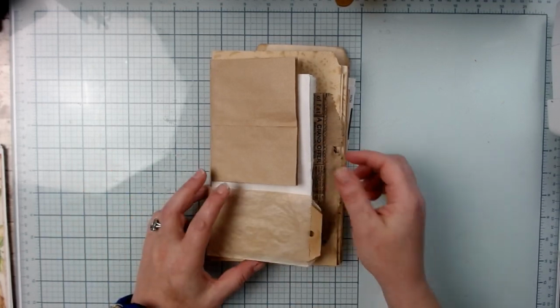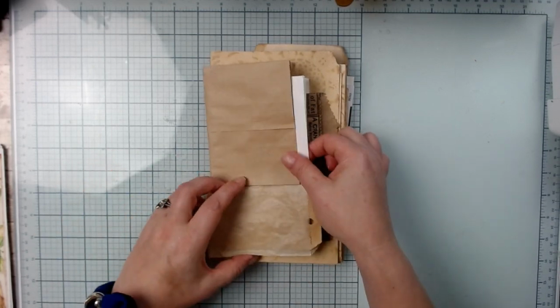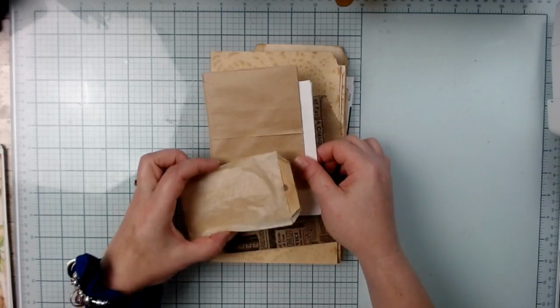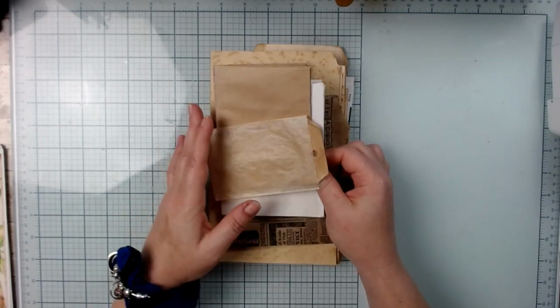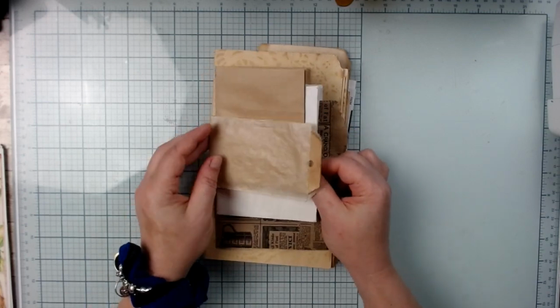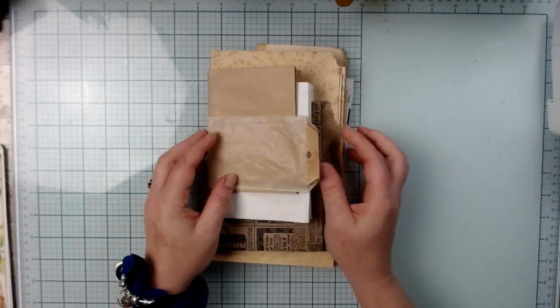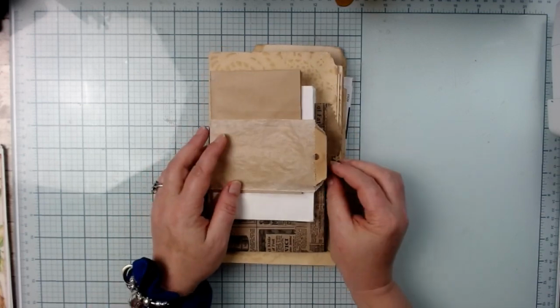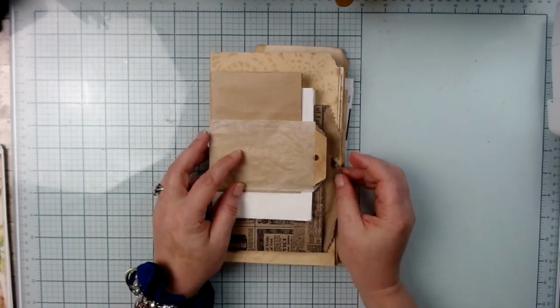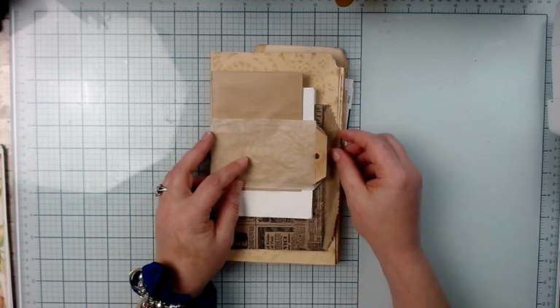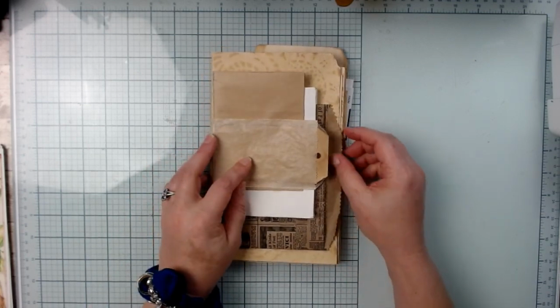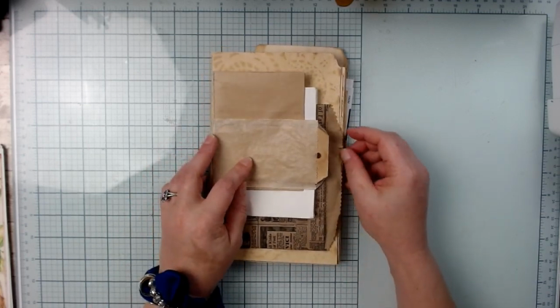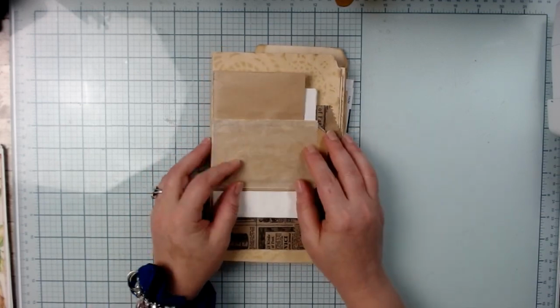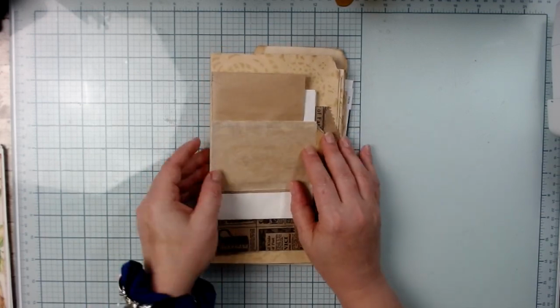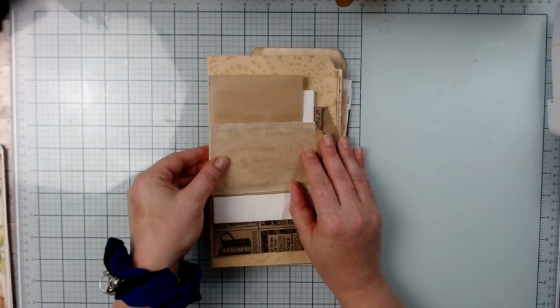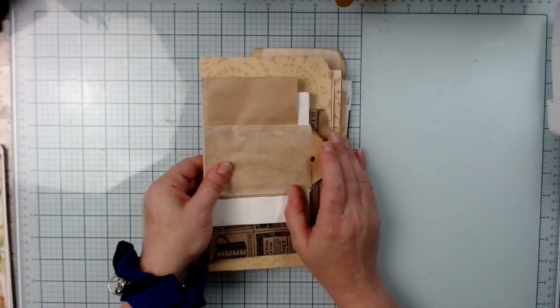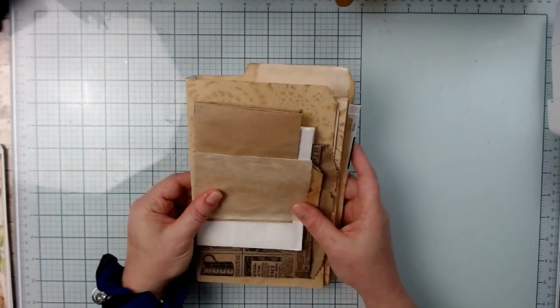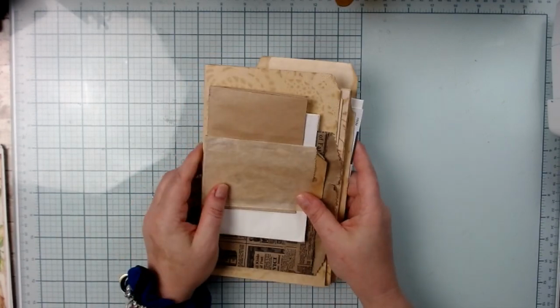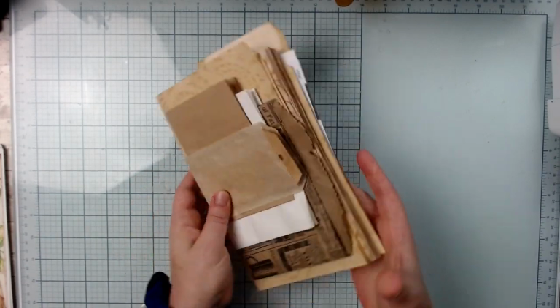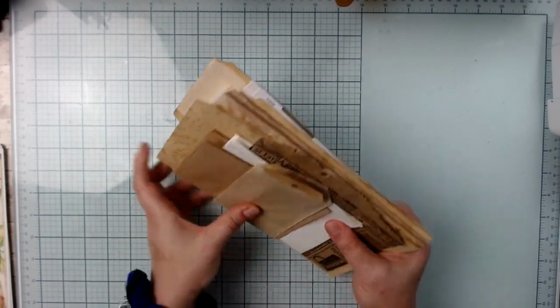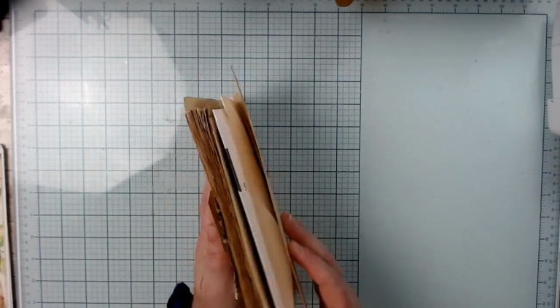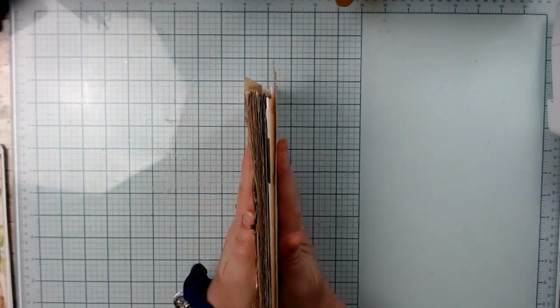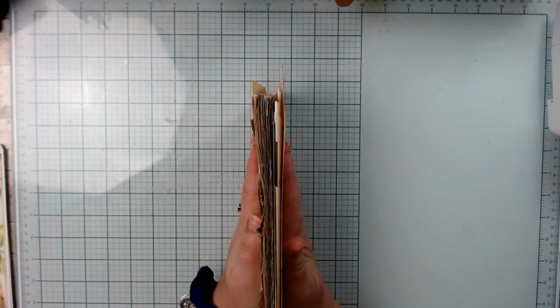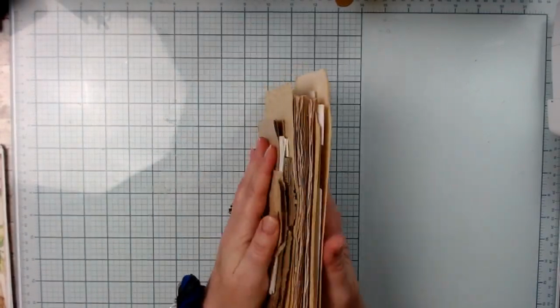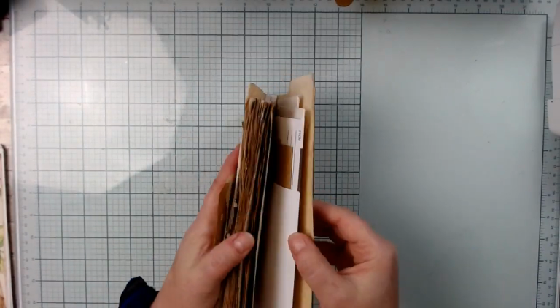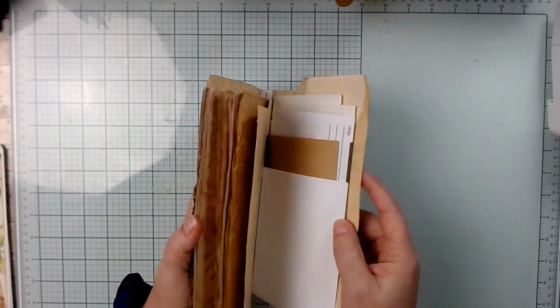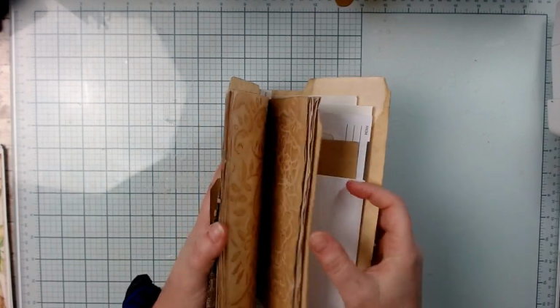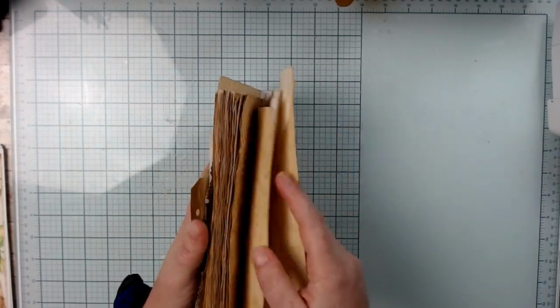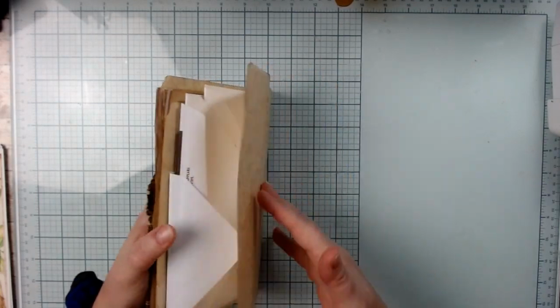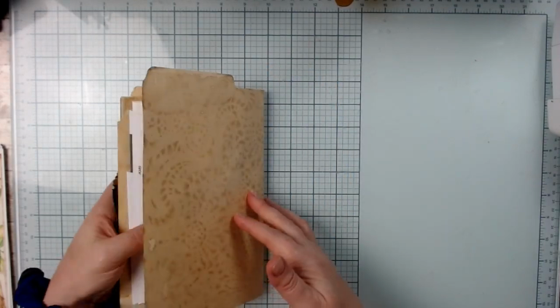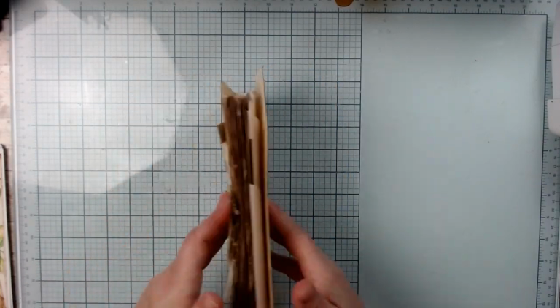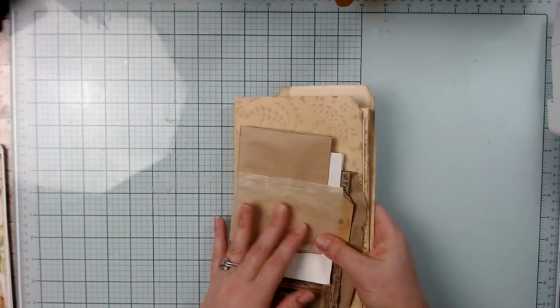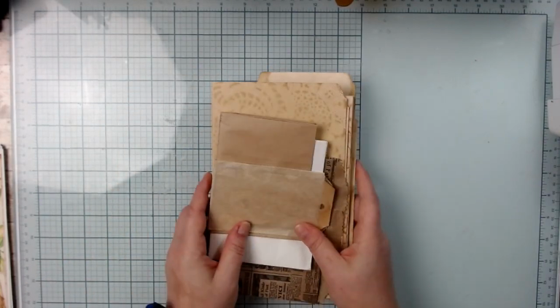I hope you'll come along with me and create with me, play with papers with me. I think this is going to be very fun. So I'm going to go get started.